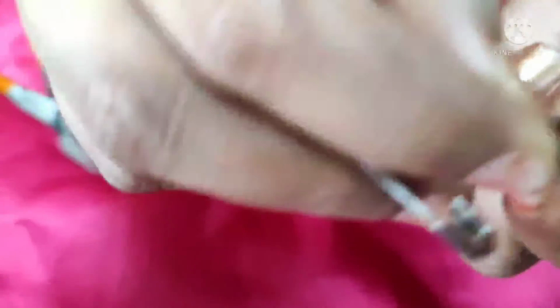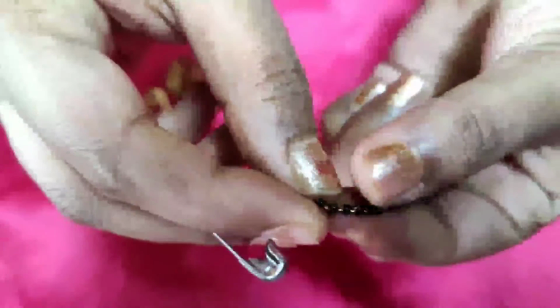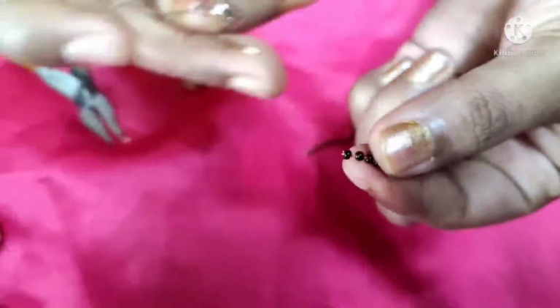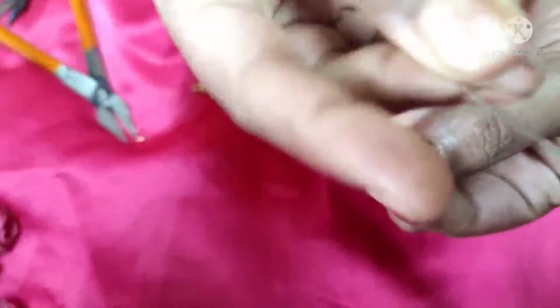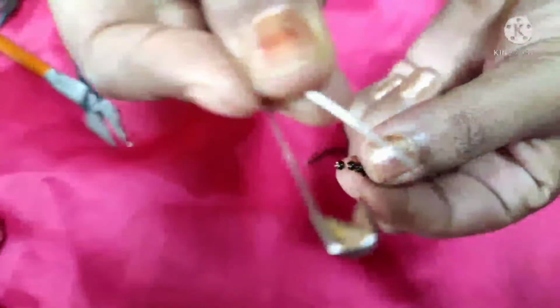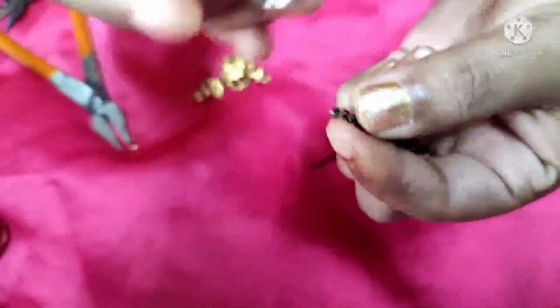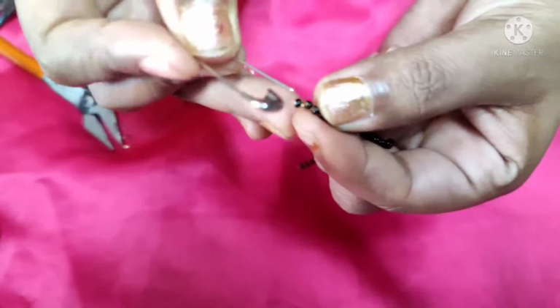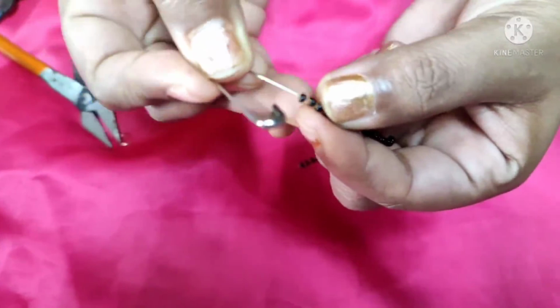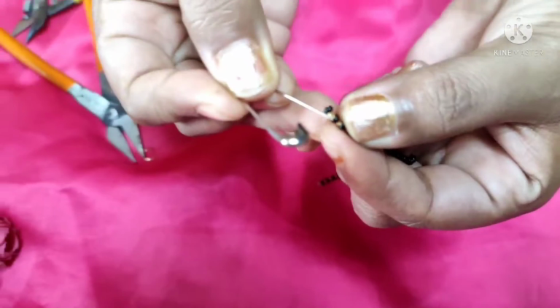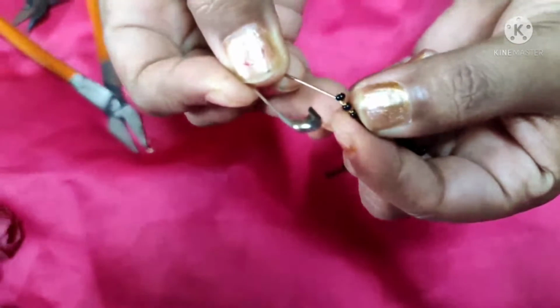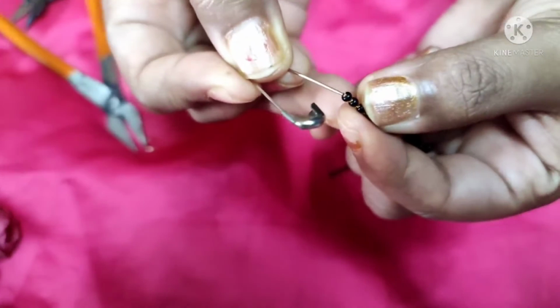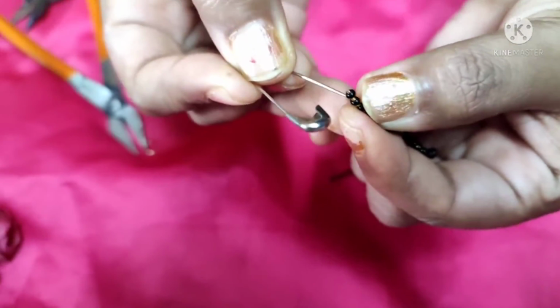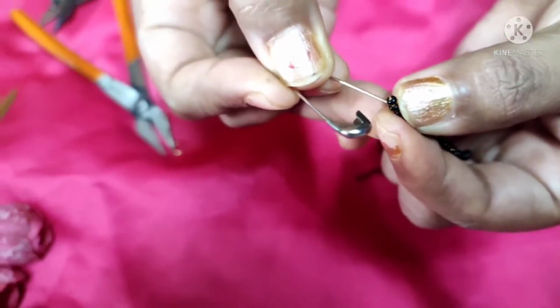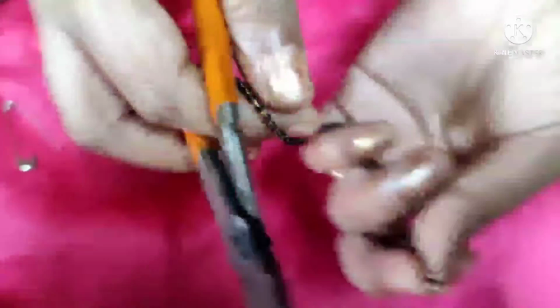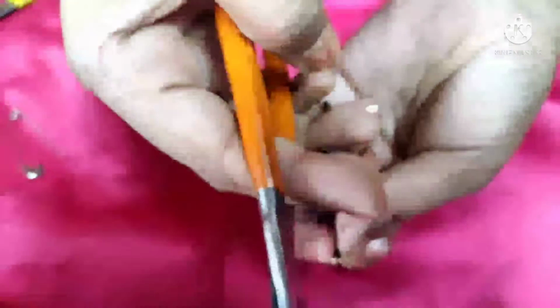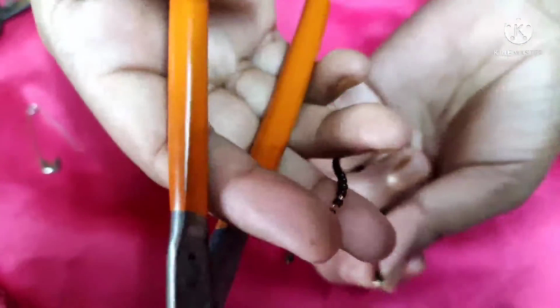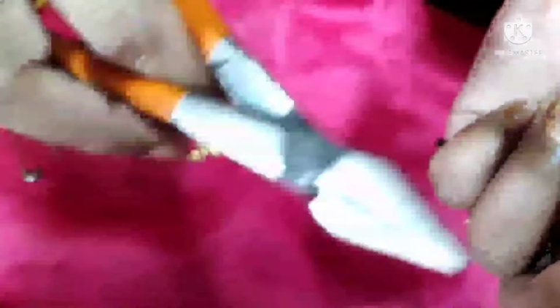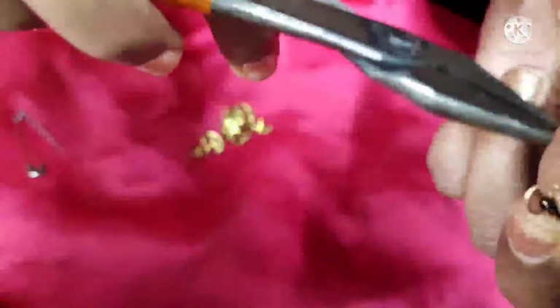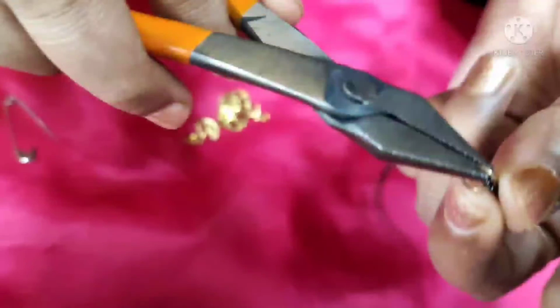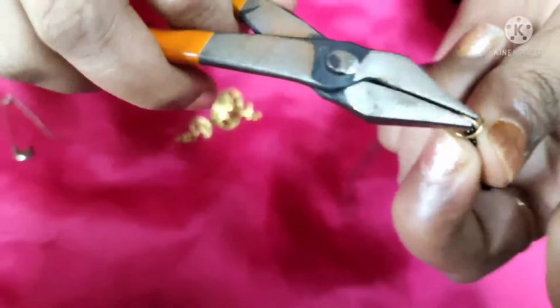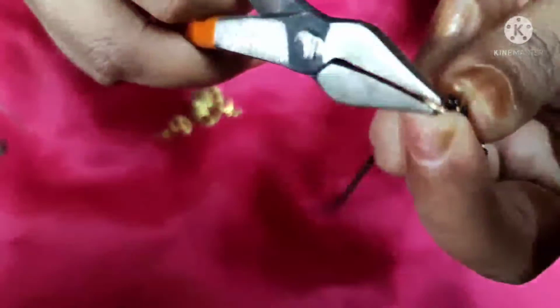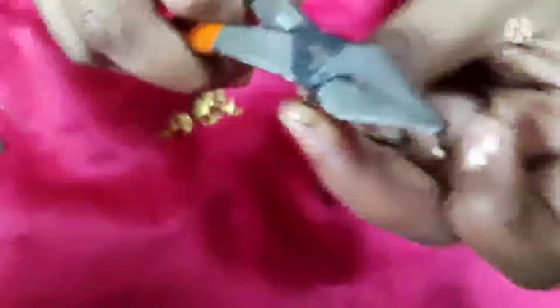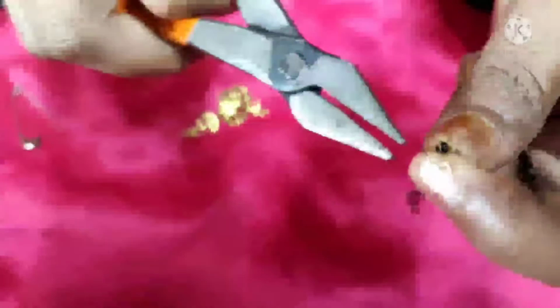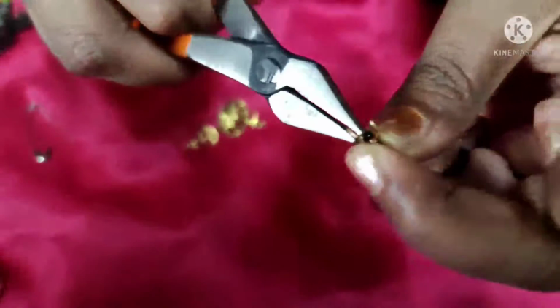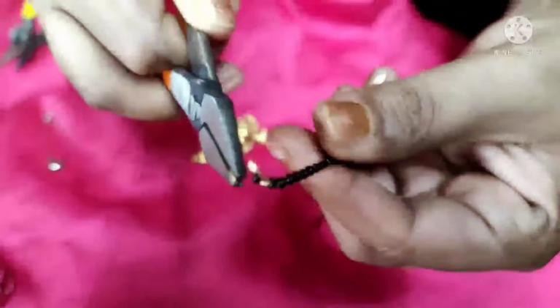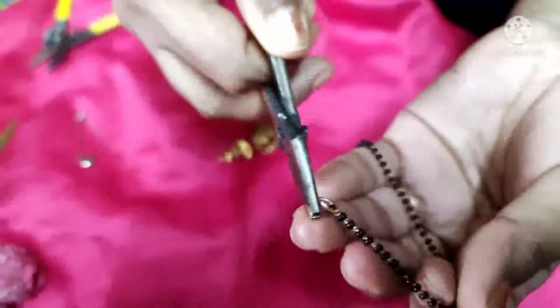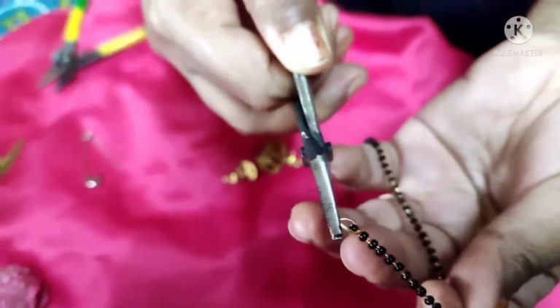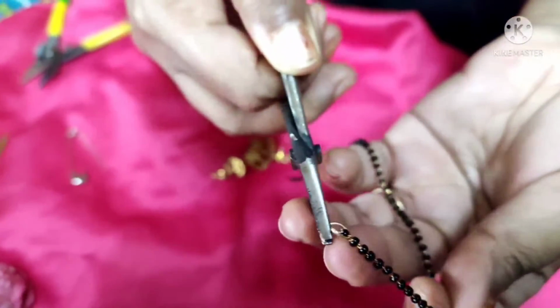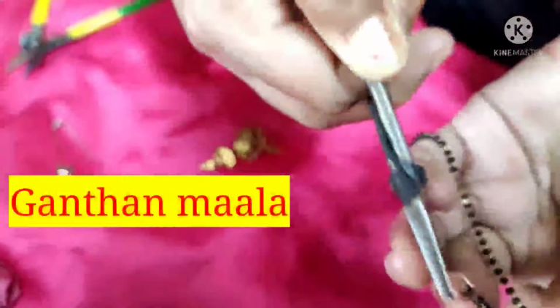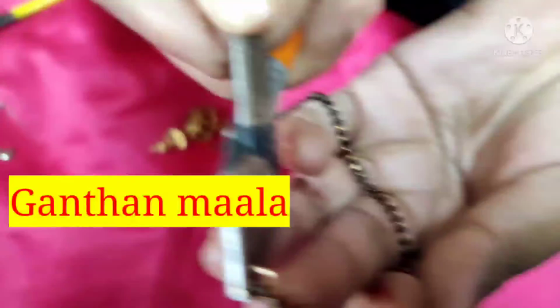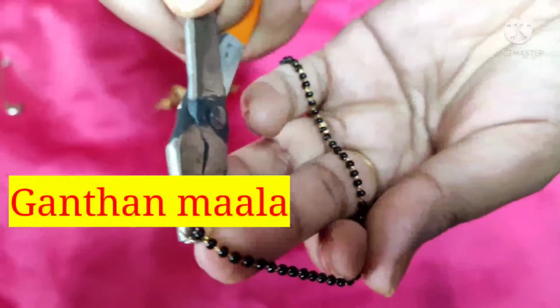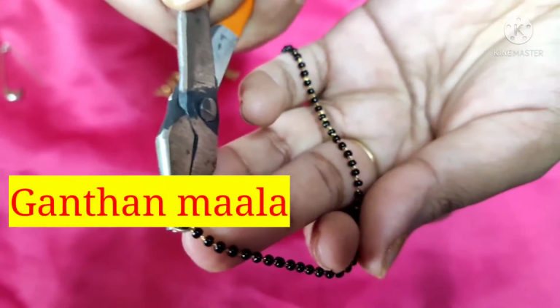First of all, I have made small holes for the jump ring with the help of a pin, which will make it easy to attach the jump ring, because many jump rings will not fit without a pre-made hole.